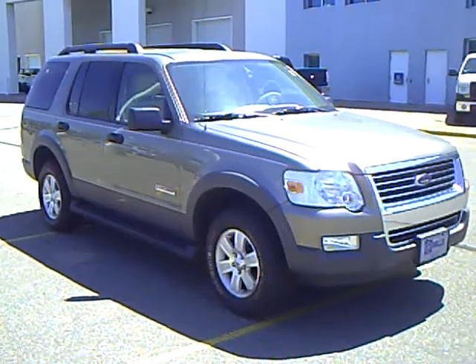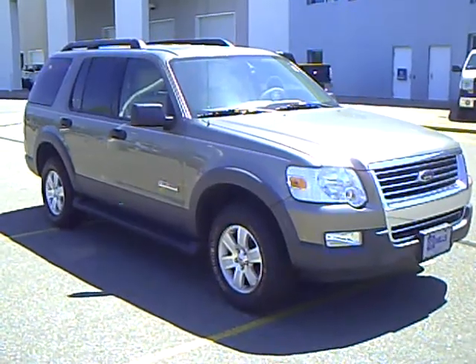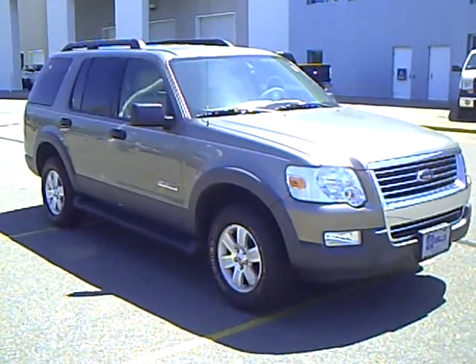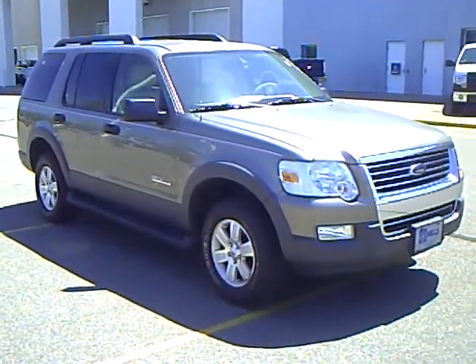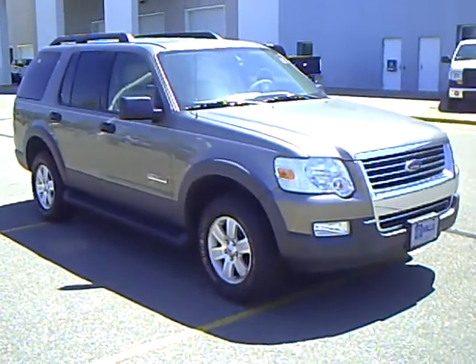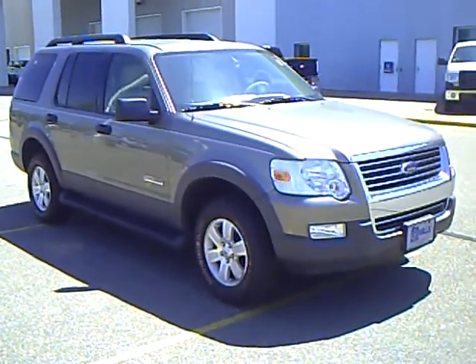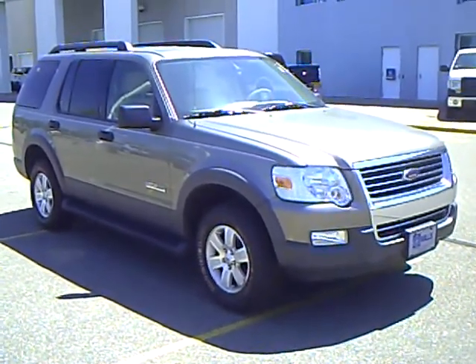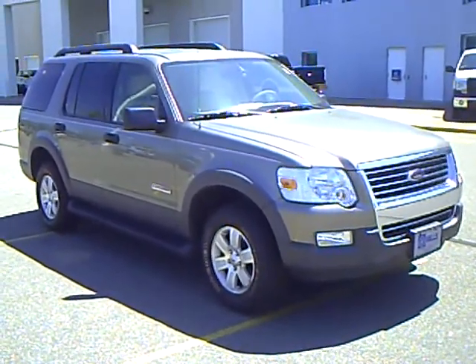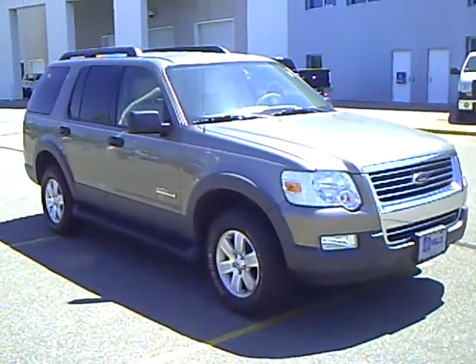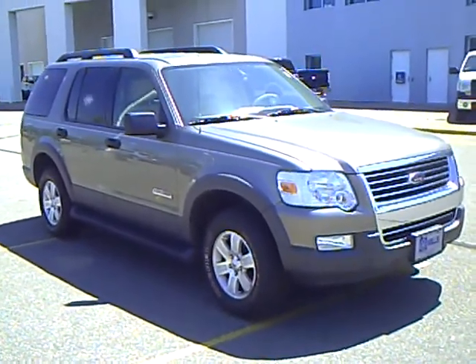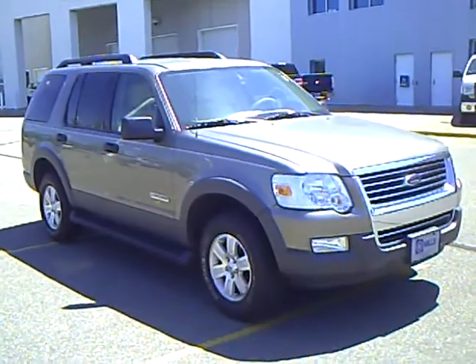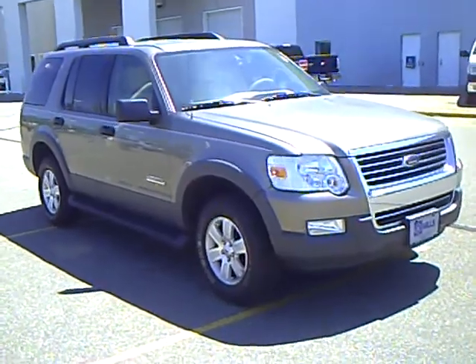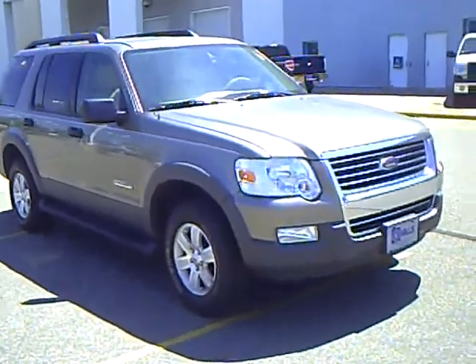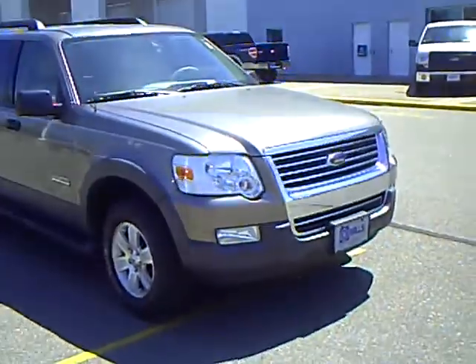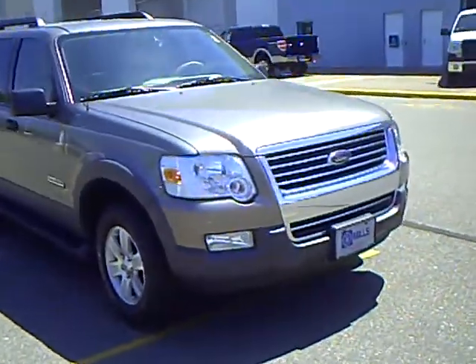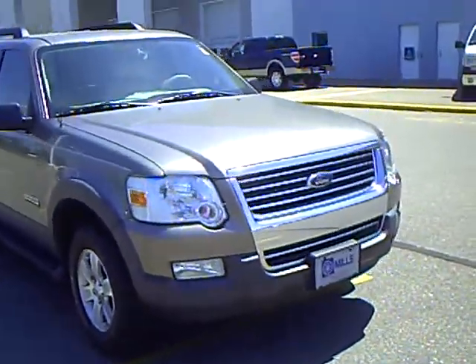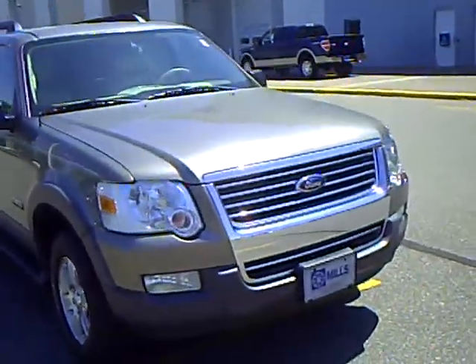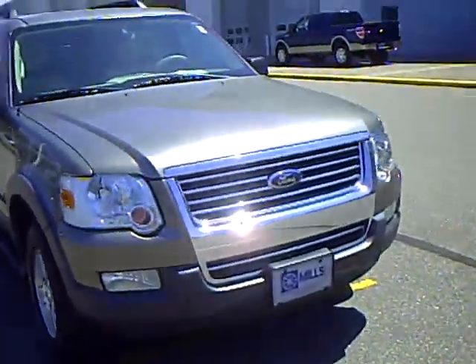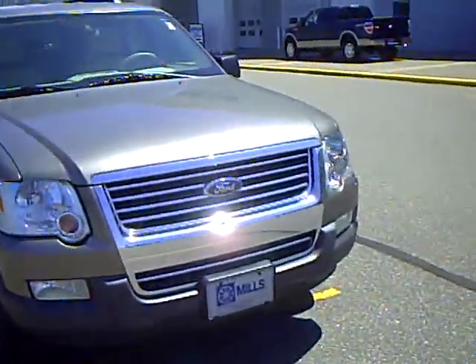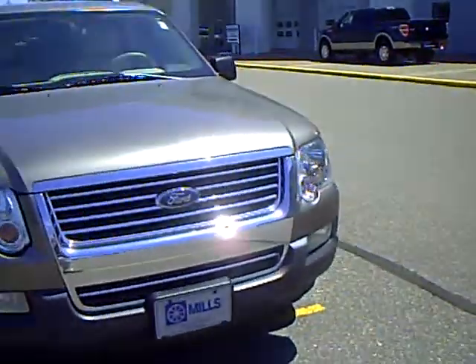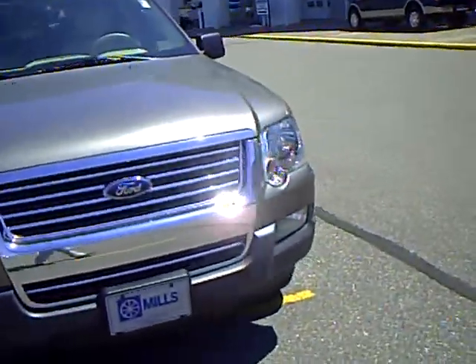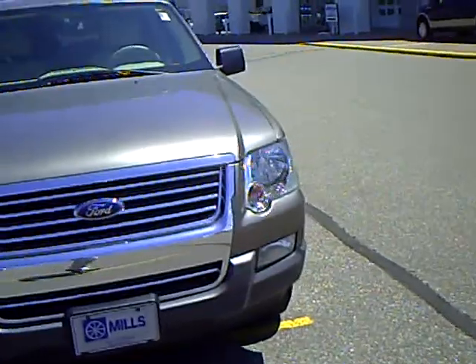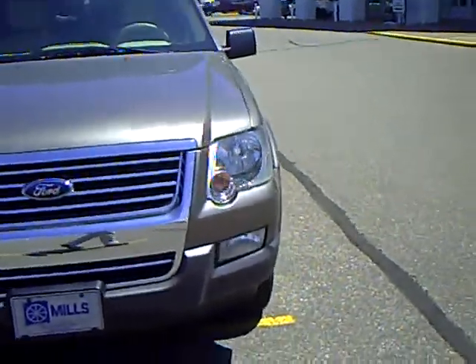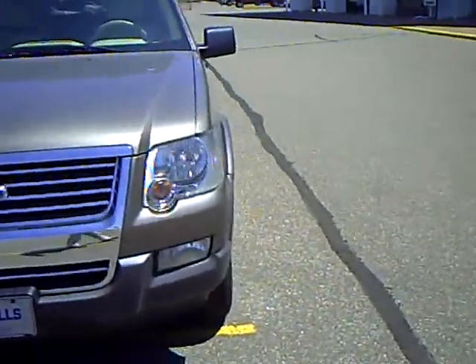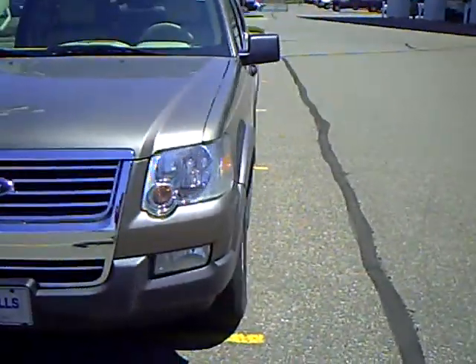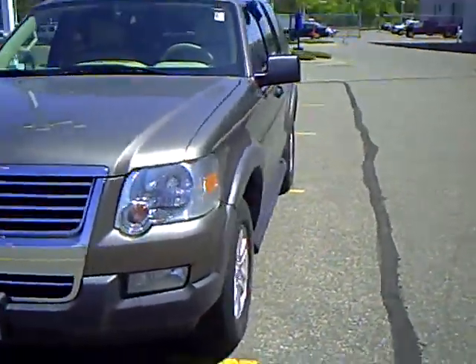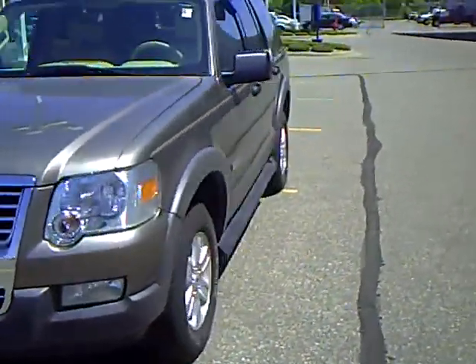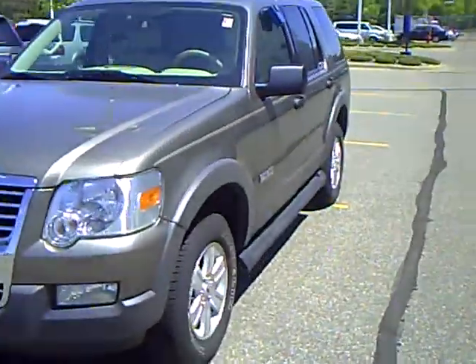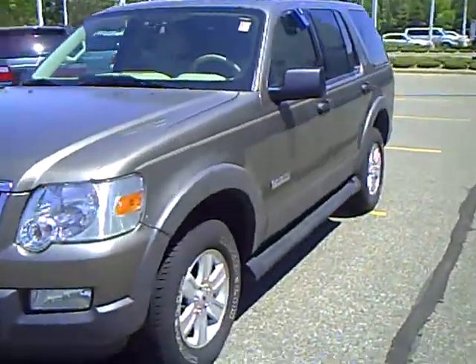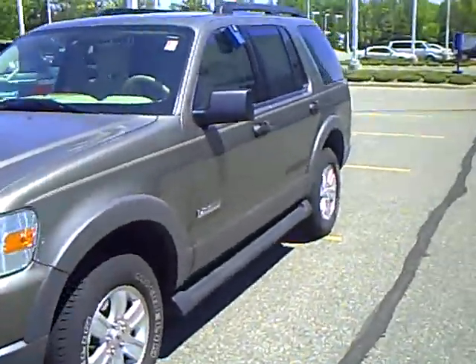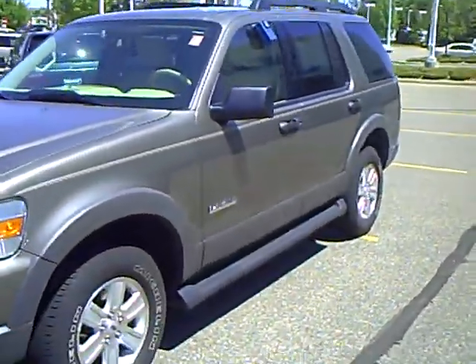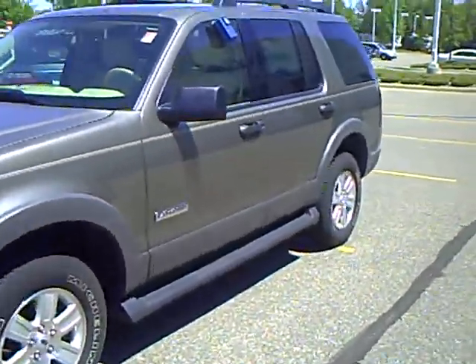Hi, this is Don Griggs at Mills Ford Lincoln Mercury, Brainerd Baxter, Minnesota, and I'm presenting you a 2006 Ford Explorer XLT 4-door 4x4, stock number 1F090324A.